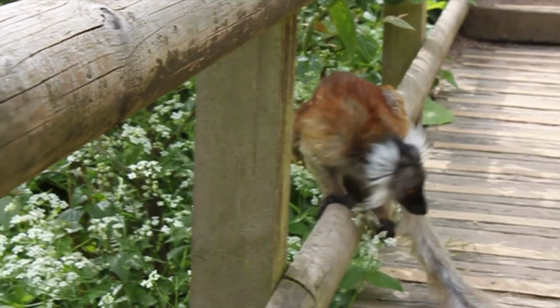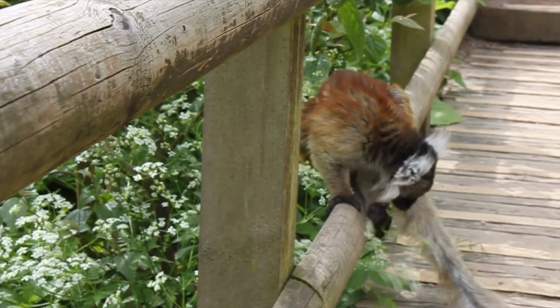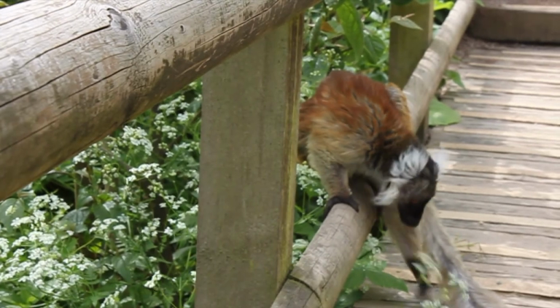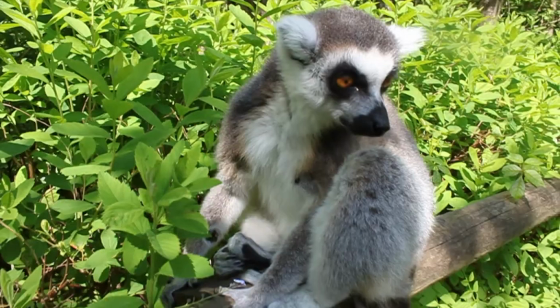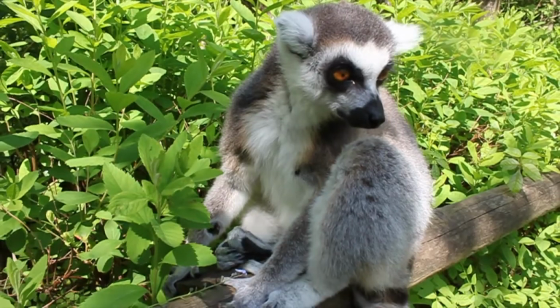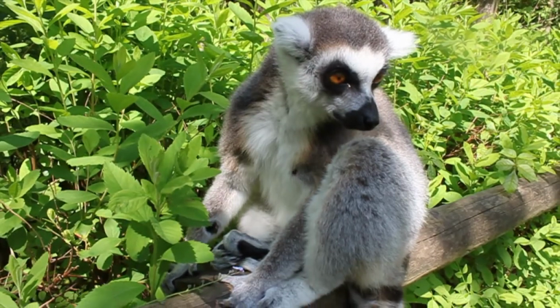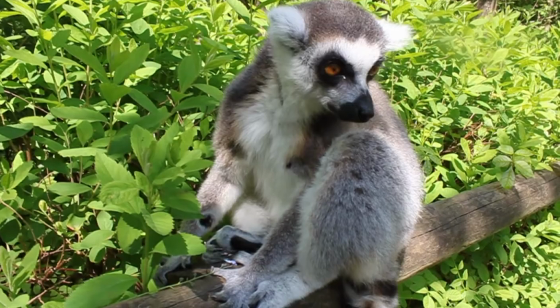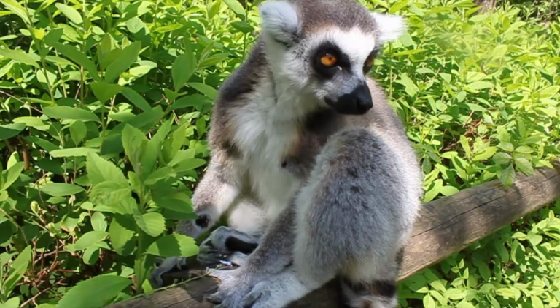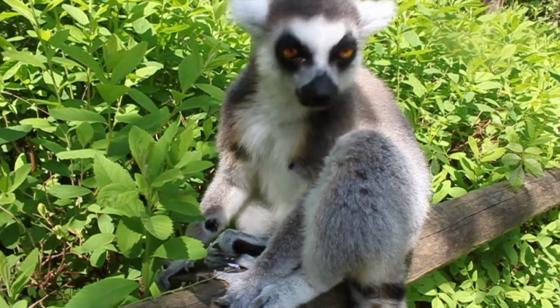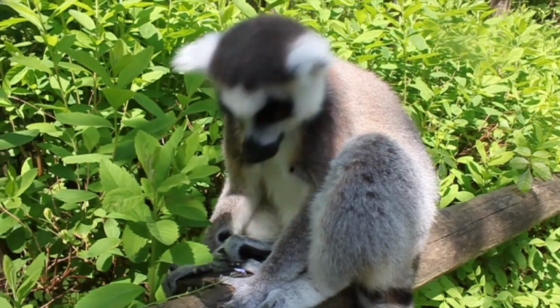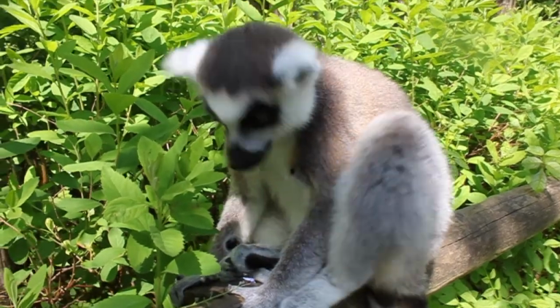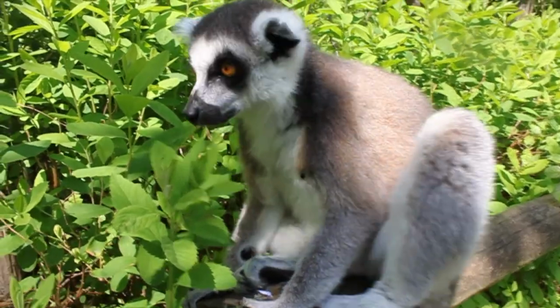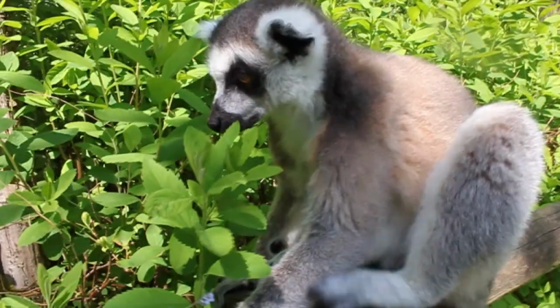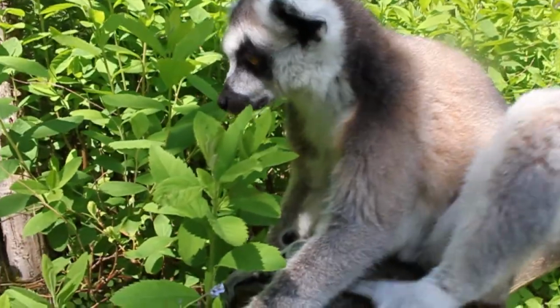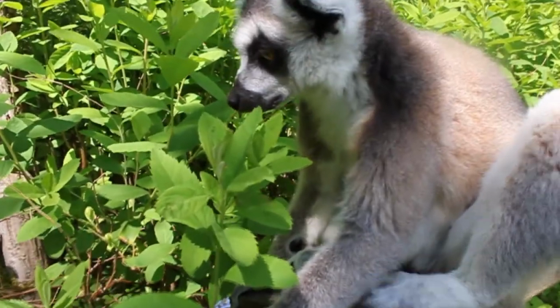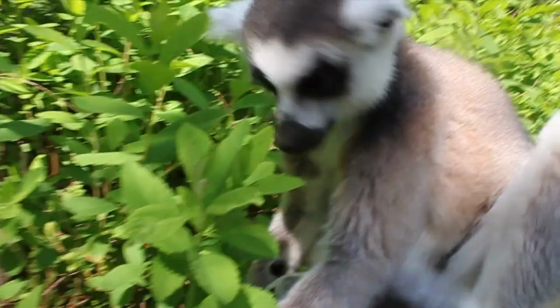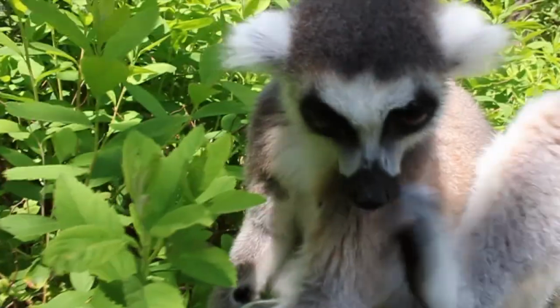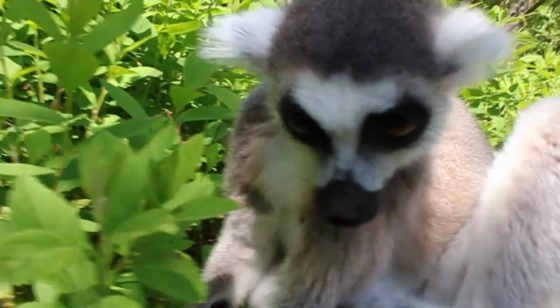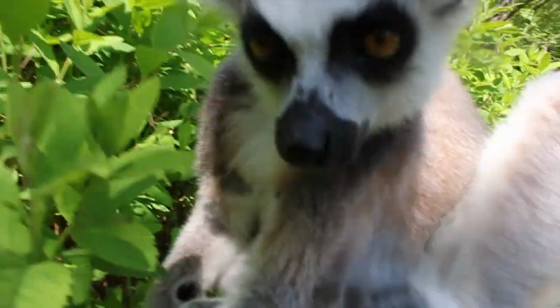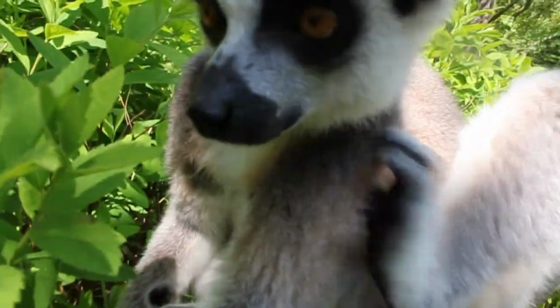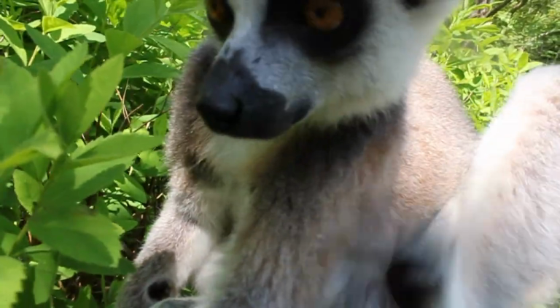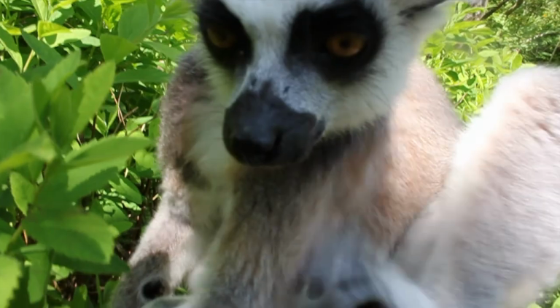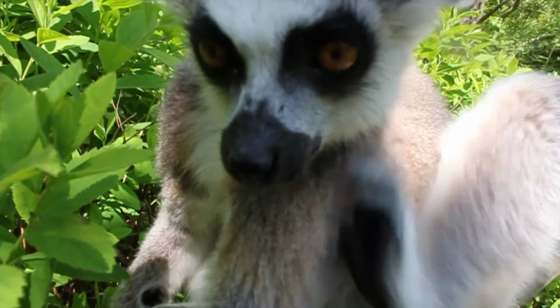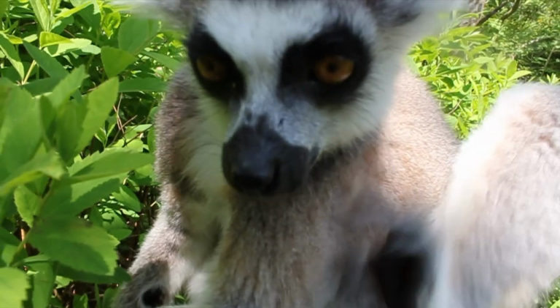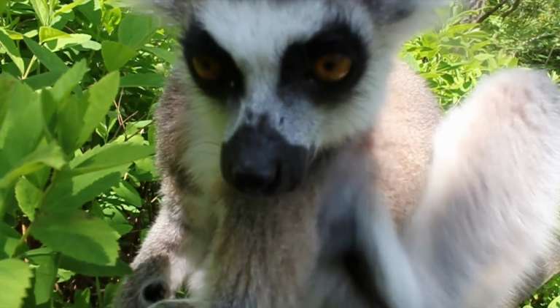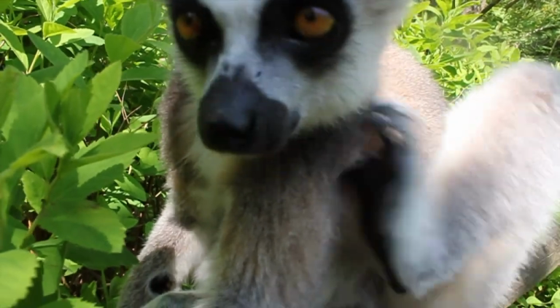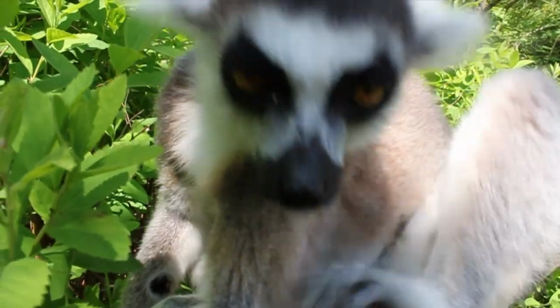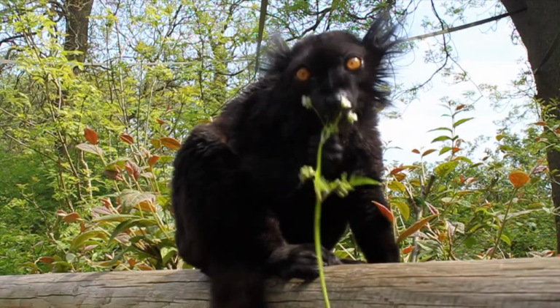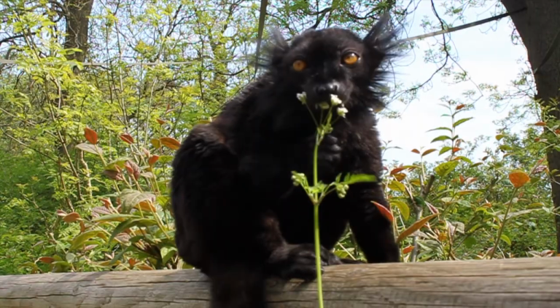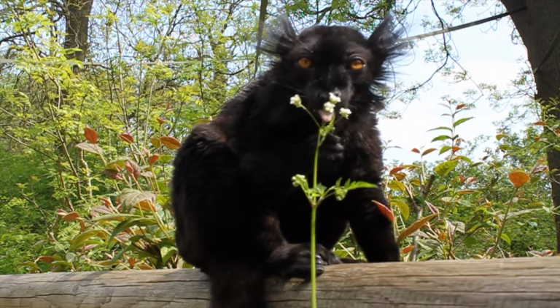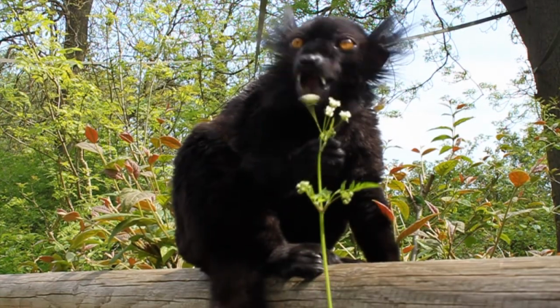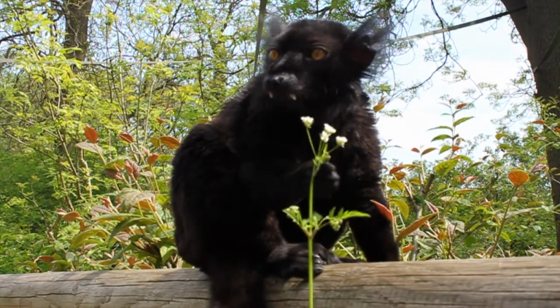The lemur's wild habitat is Madagascar. Millions of years ago, Madagascar split away from the continent of Africa, which led to the lemurs evolving differently than the apes.